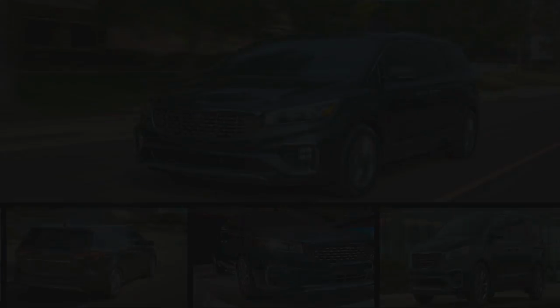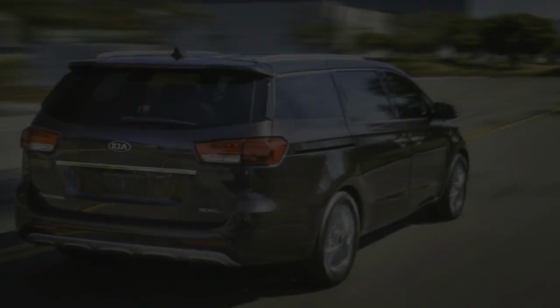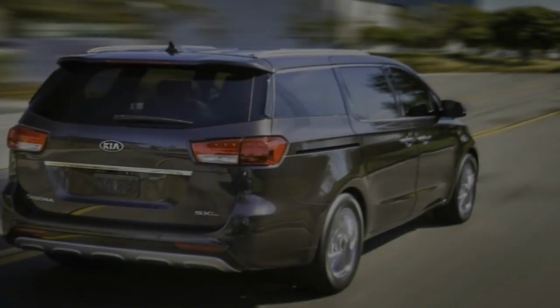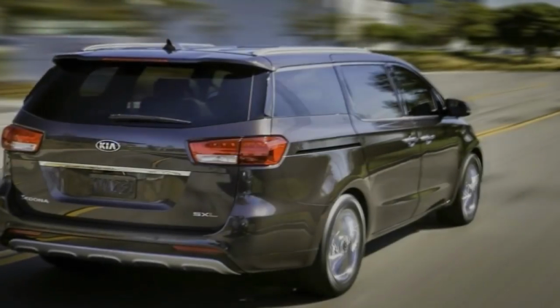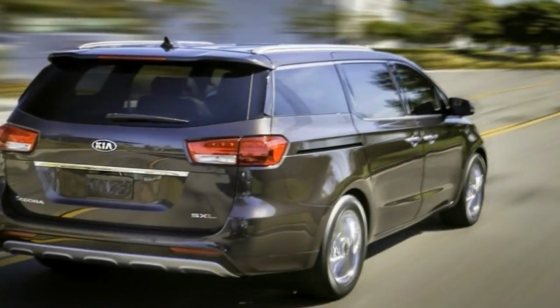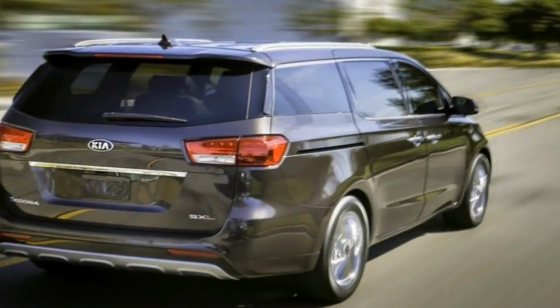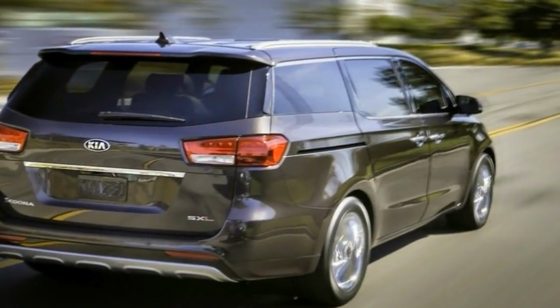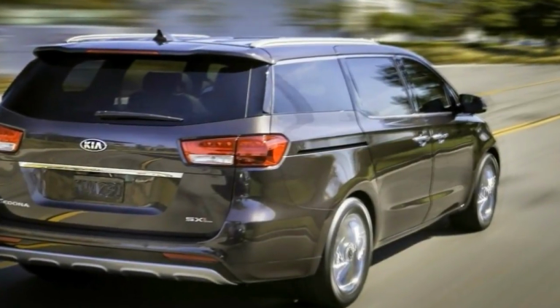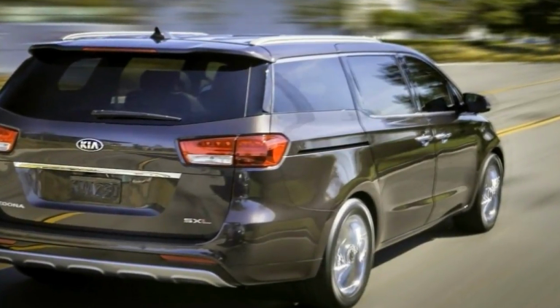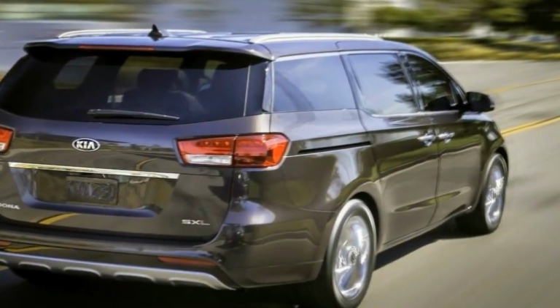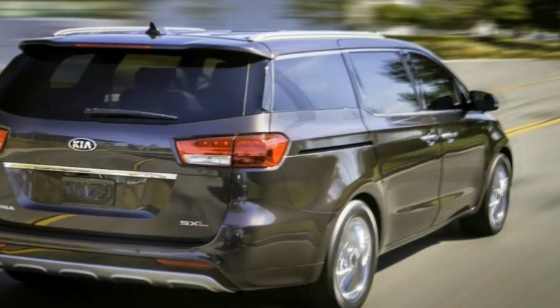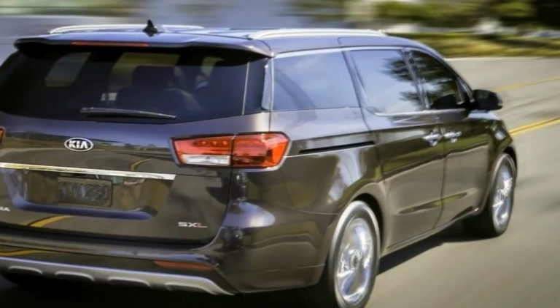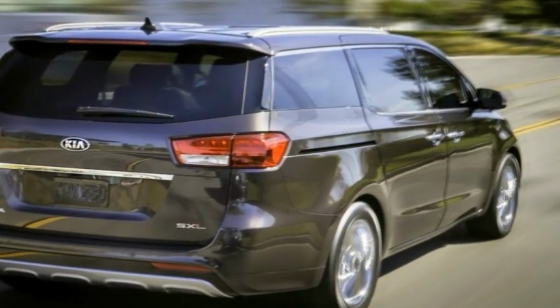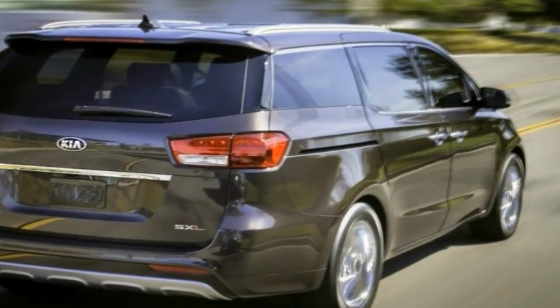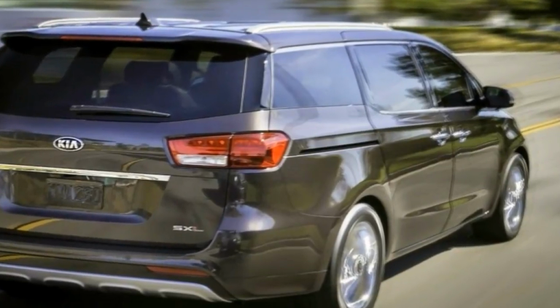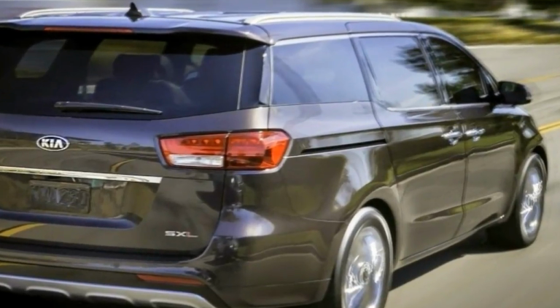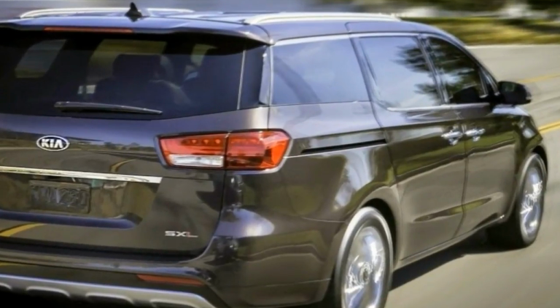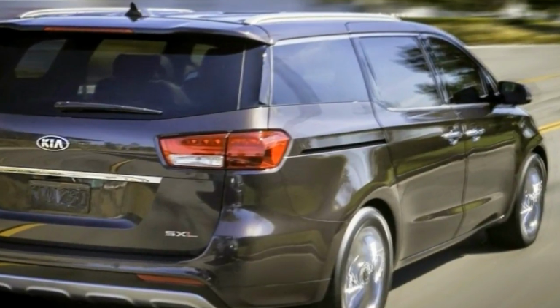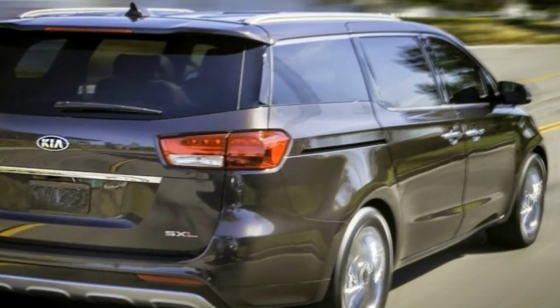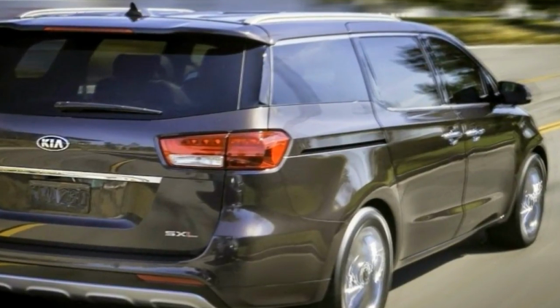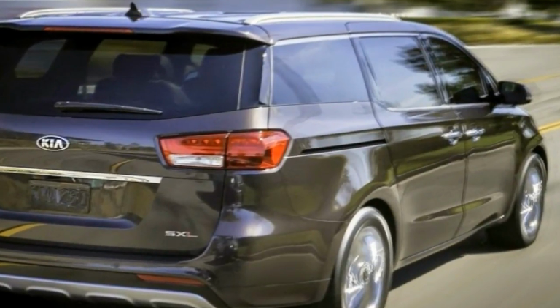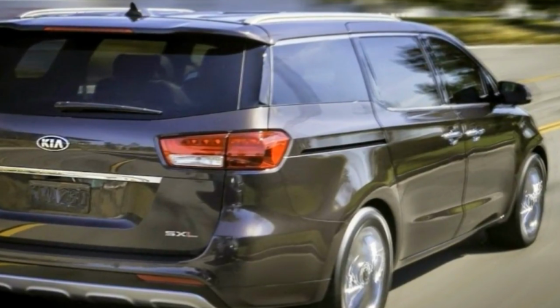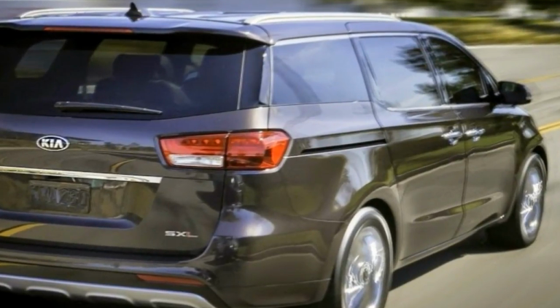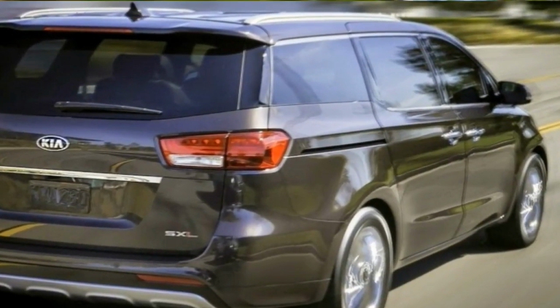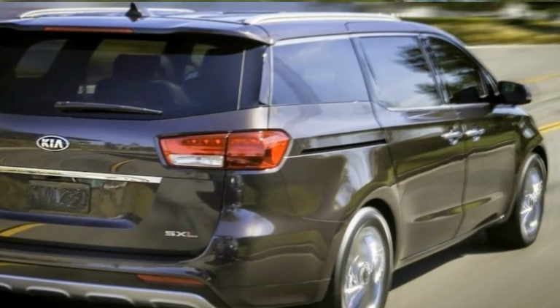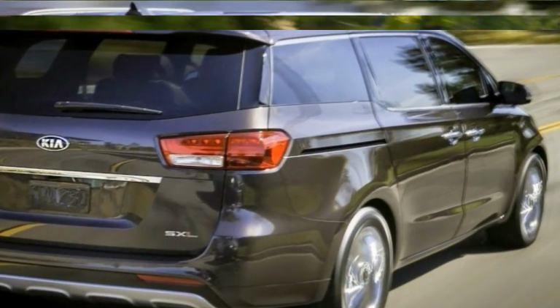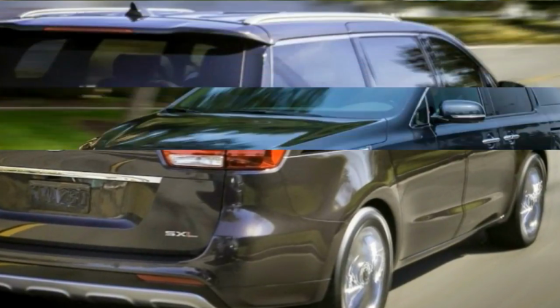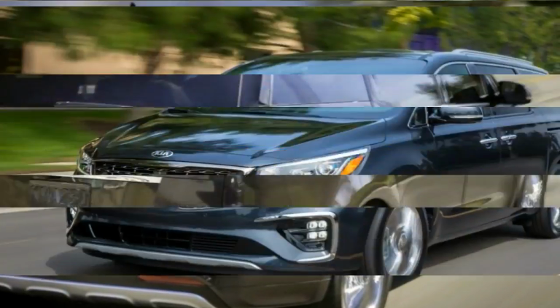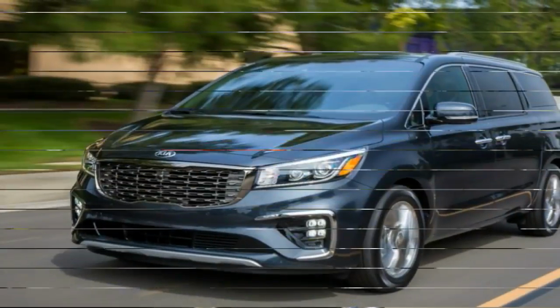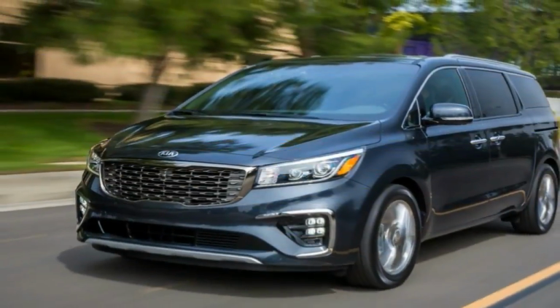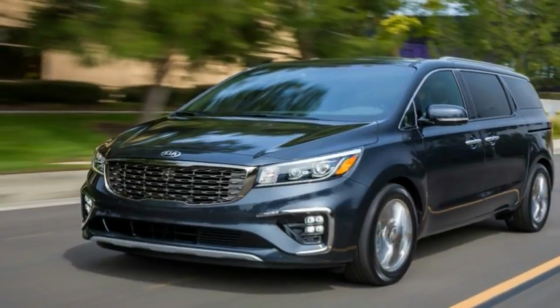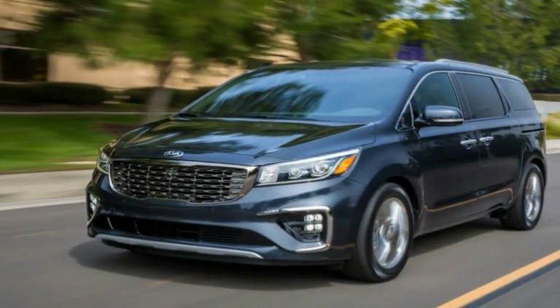The Kia Sedona is a decent minivan, there's no doubt about that. But Kia's idea of updating the Sedona is nothing short of laughable.